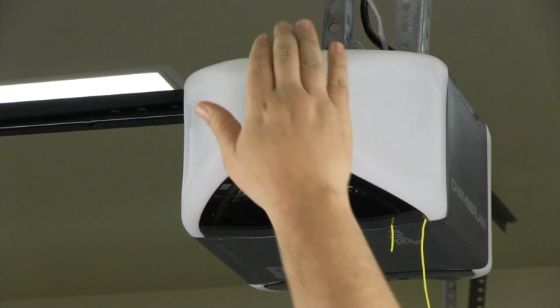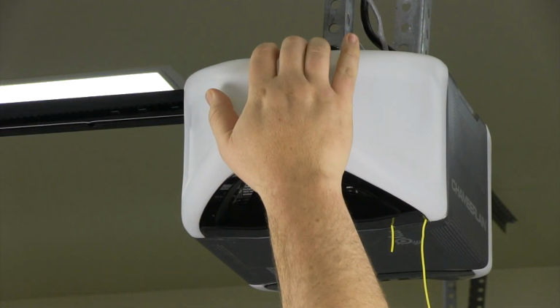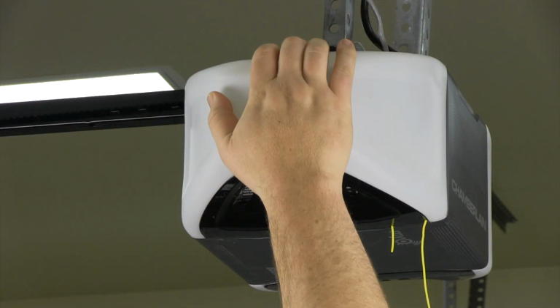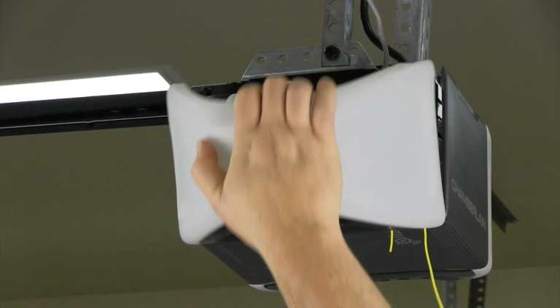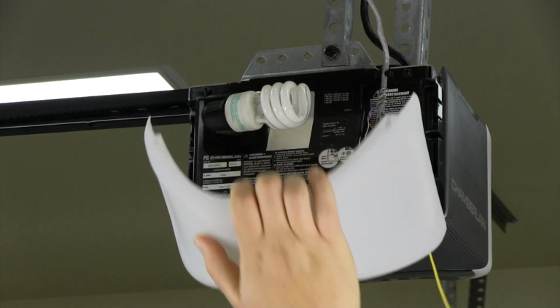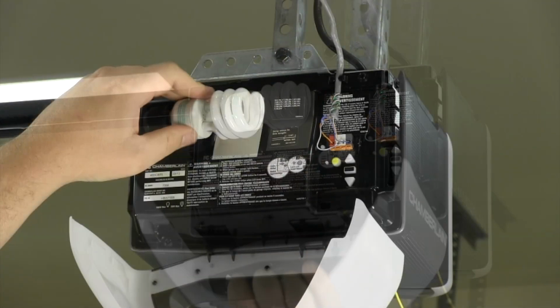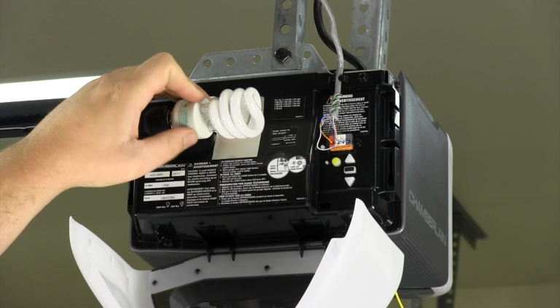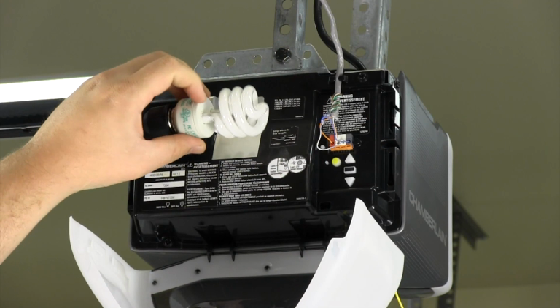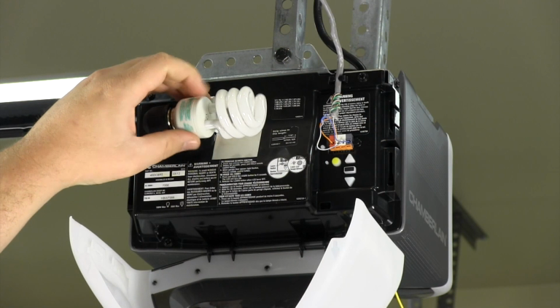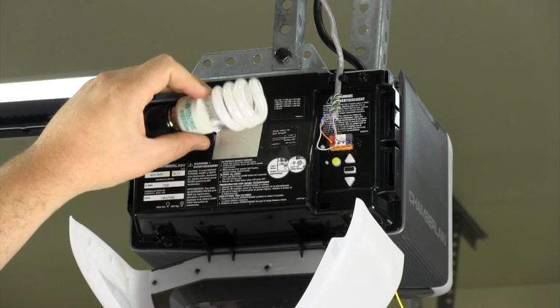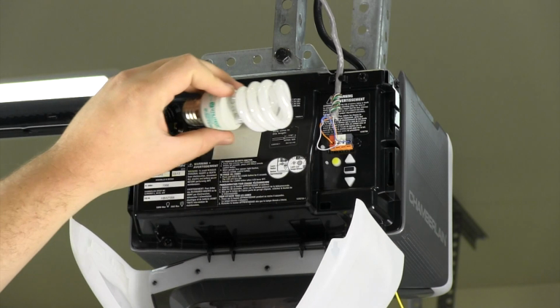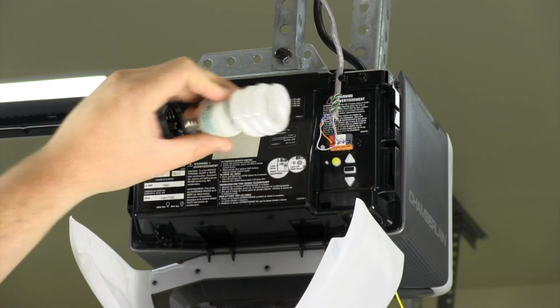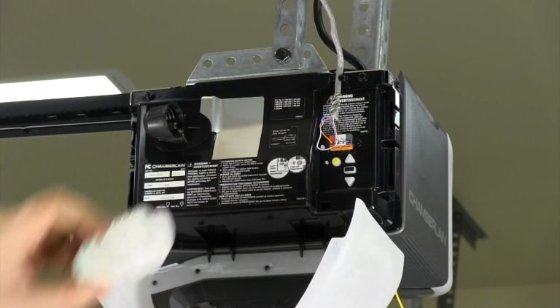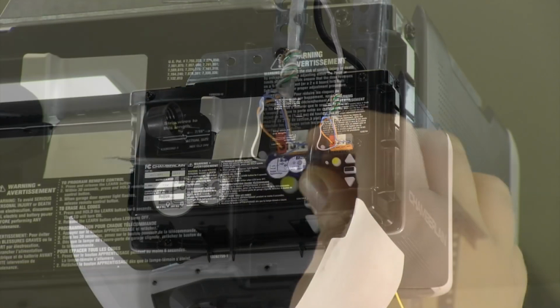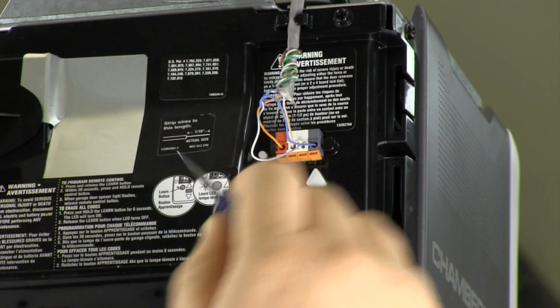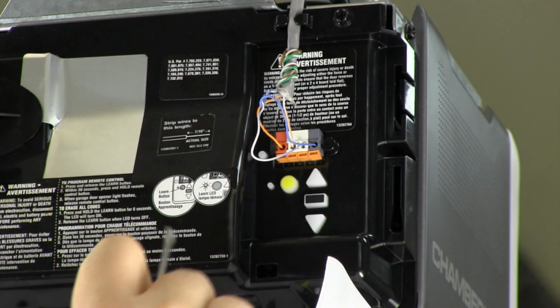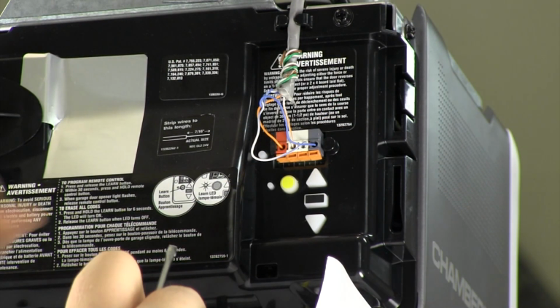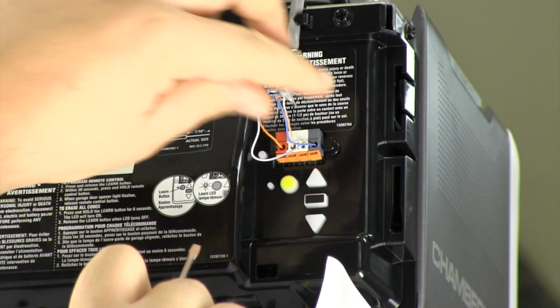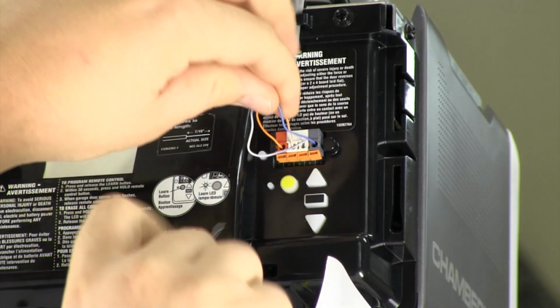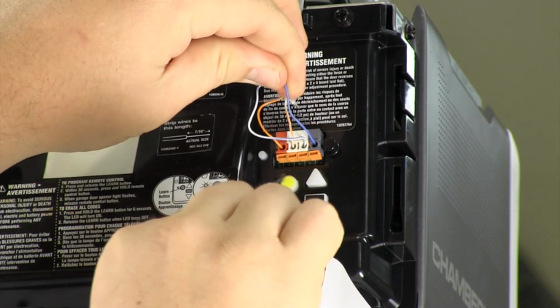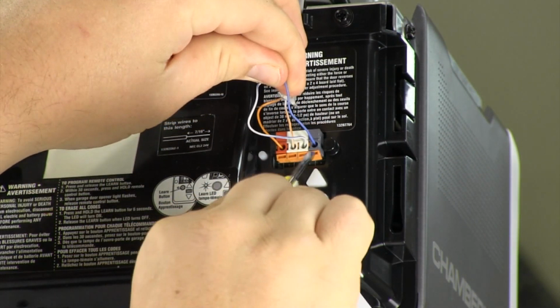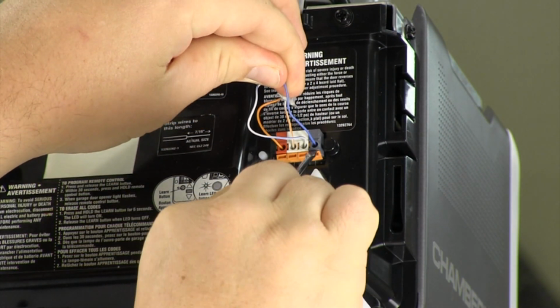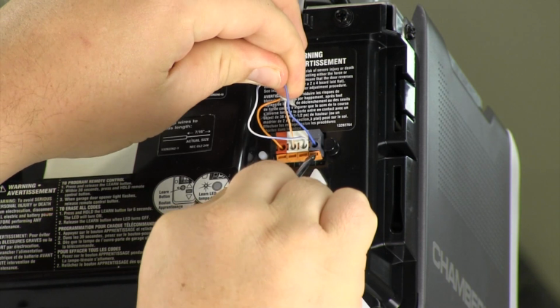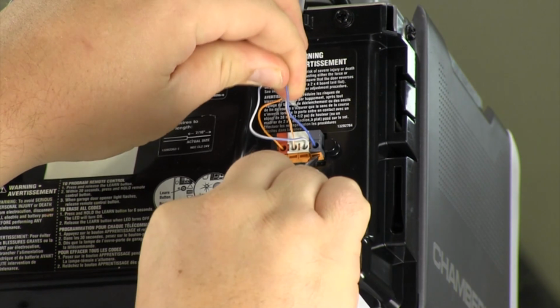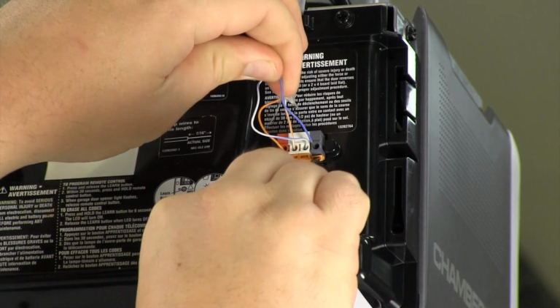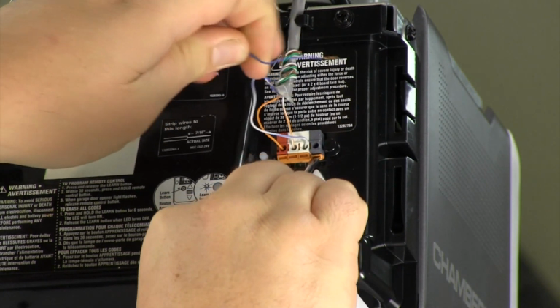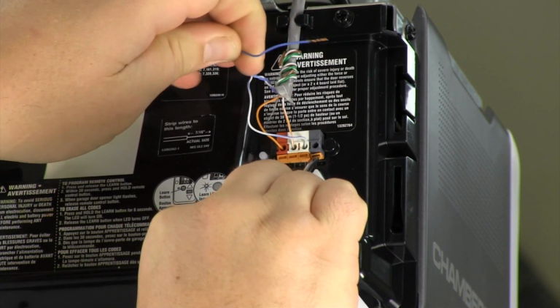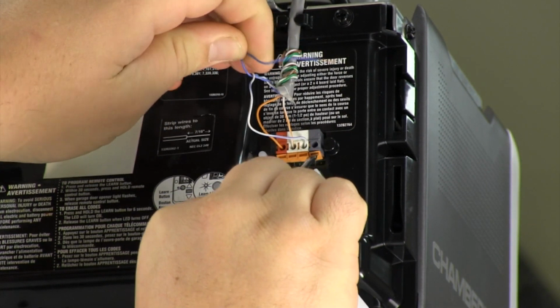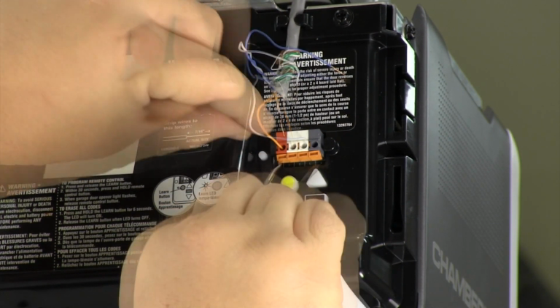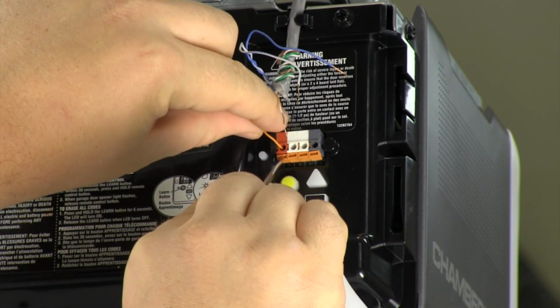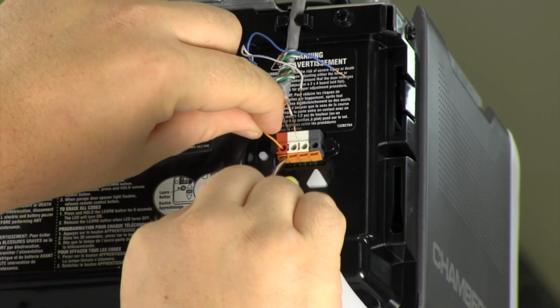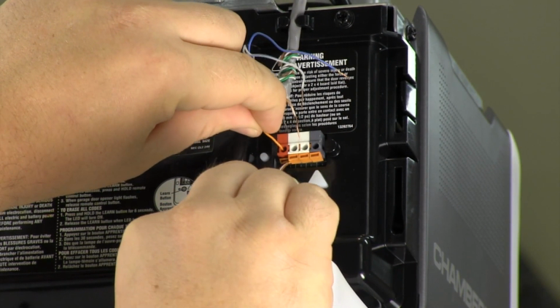Open the other light lens. Remove the light bulb and set it aside. Disconnect the wires from the quick connect terminals by pushing in each tab with a flat head screwdriver and pulling the wire out.